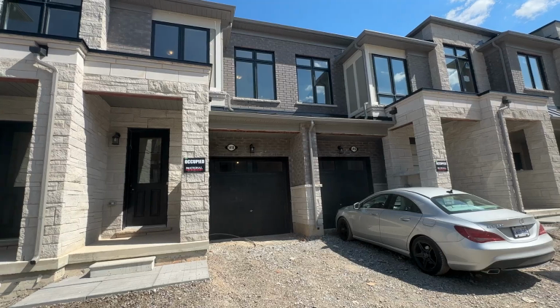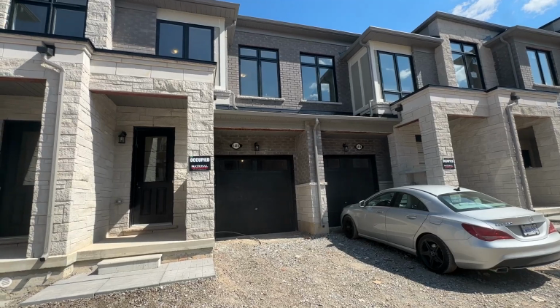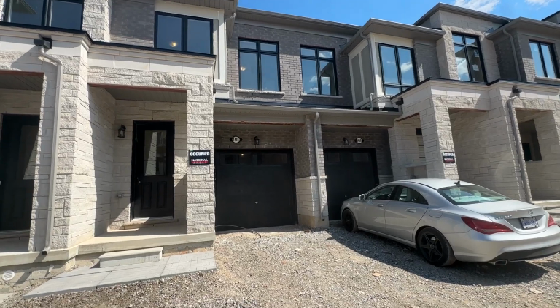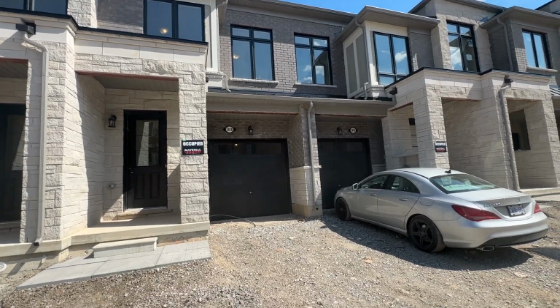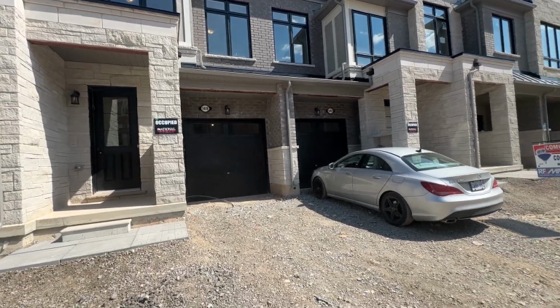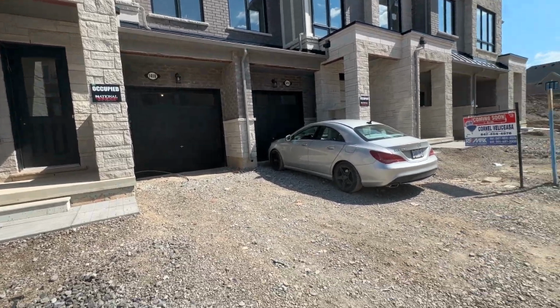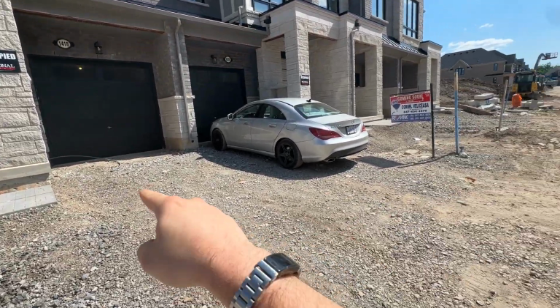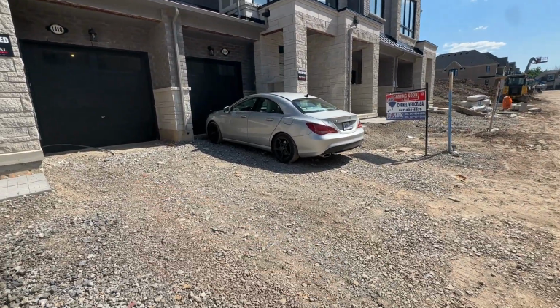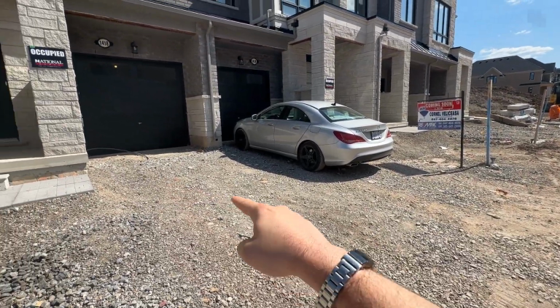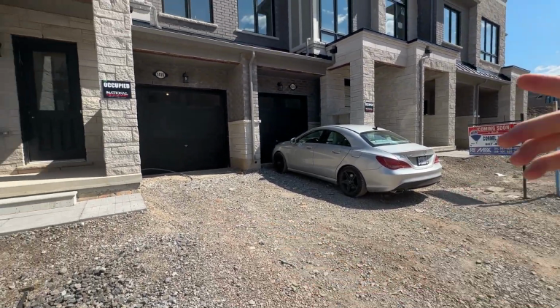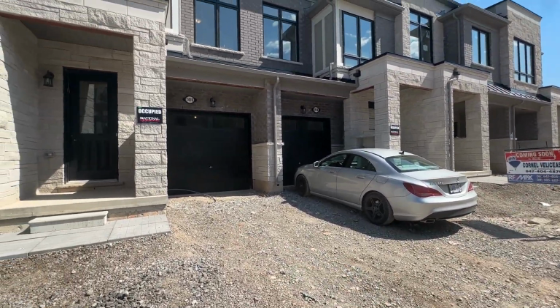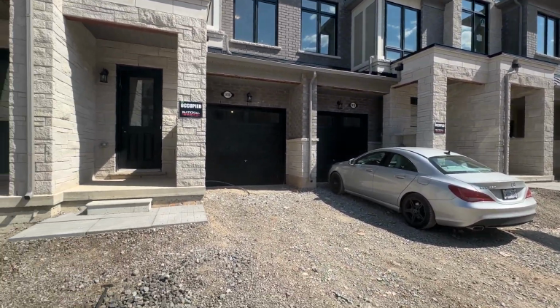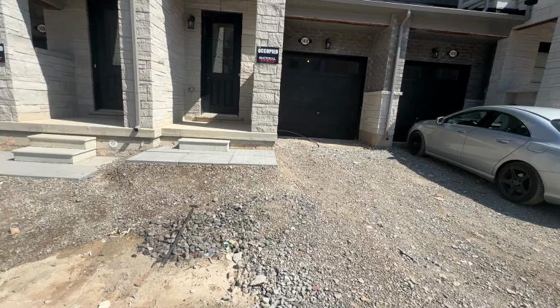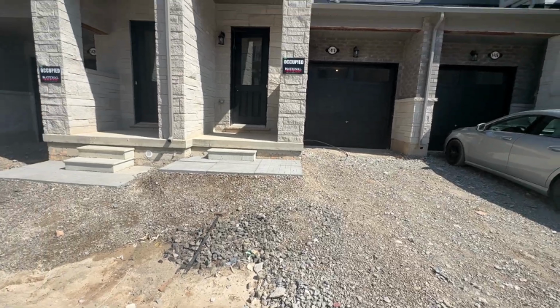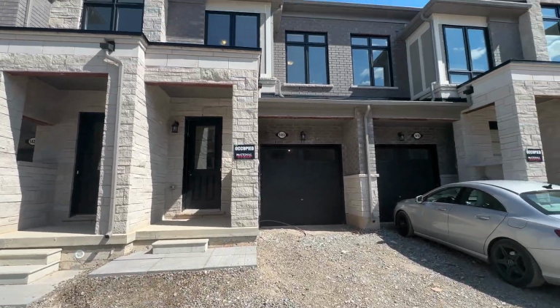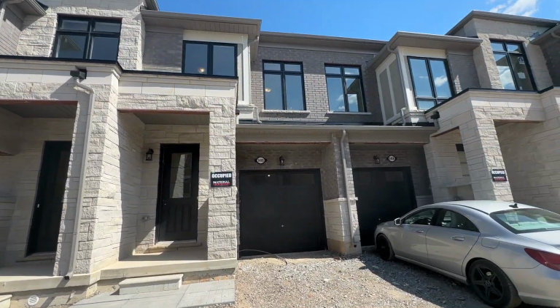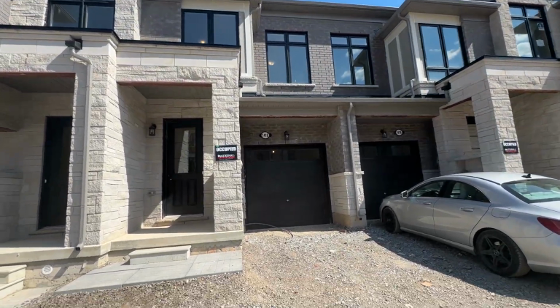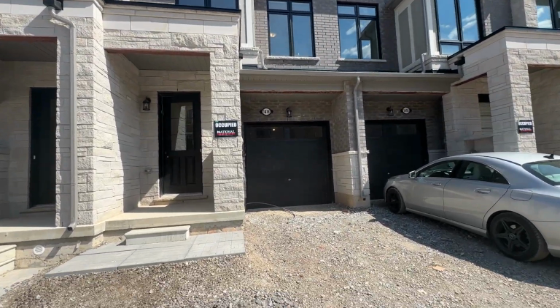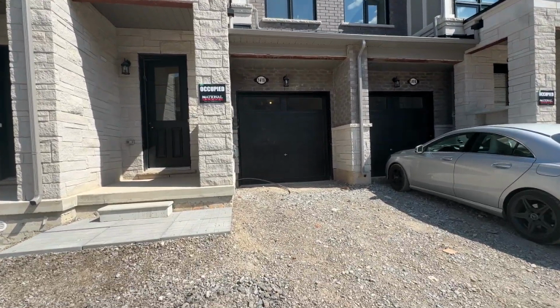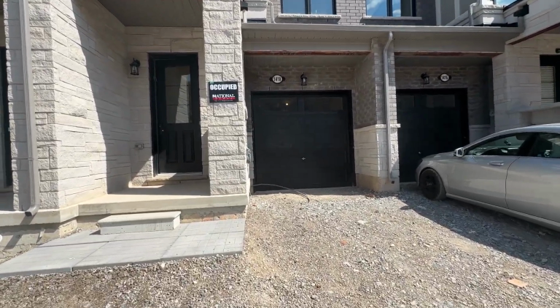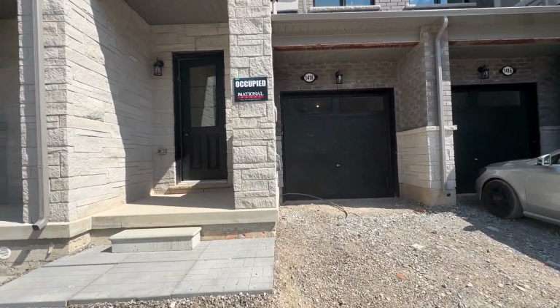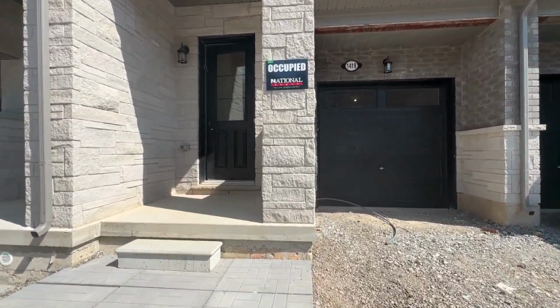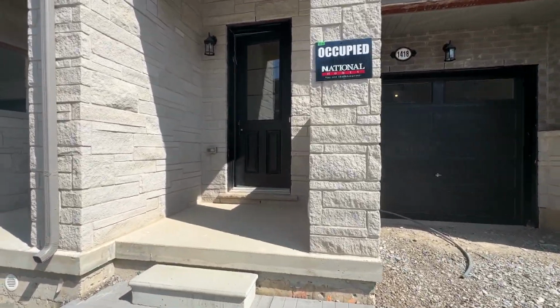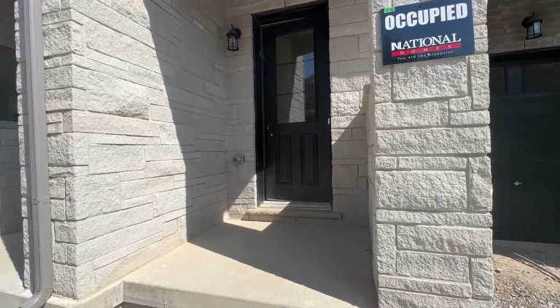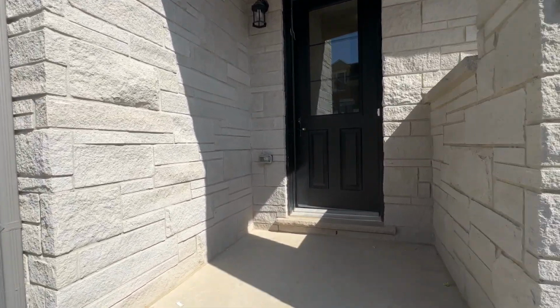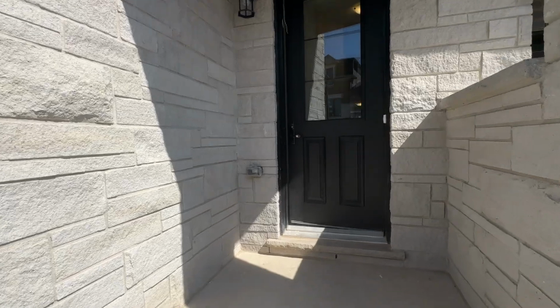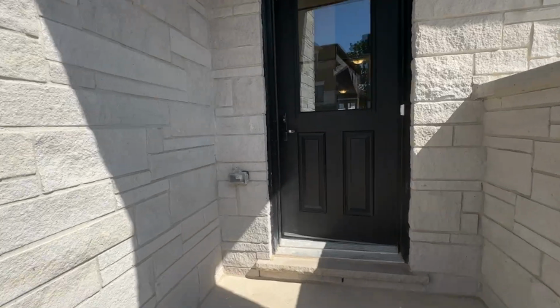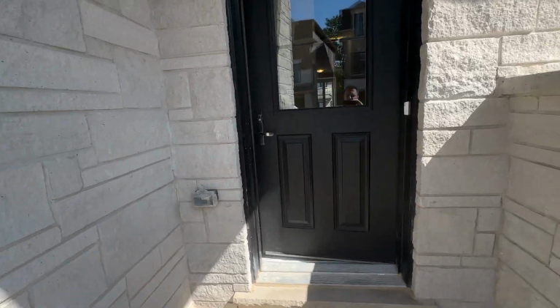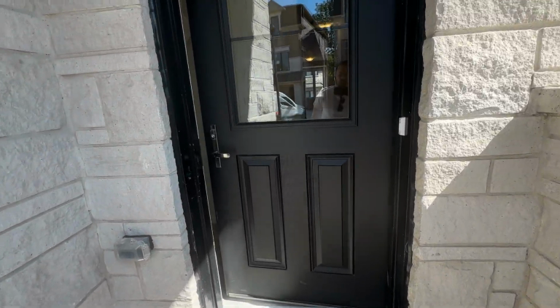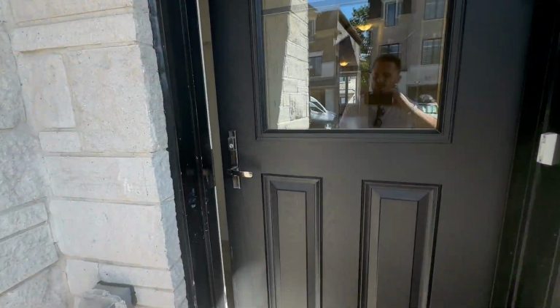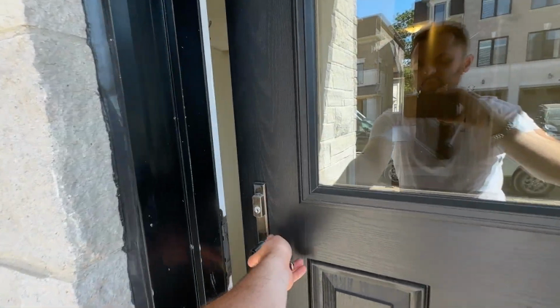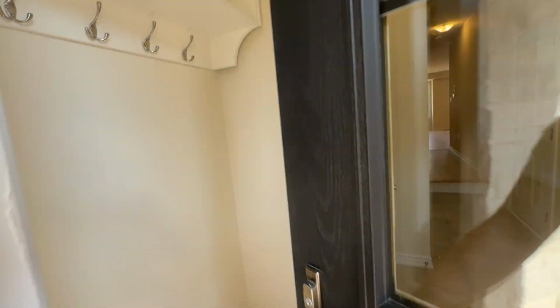Welcome to 1418 National Common. We've got a single driveway here which will be paved and finished up soon, as well as front grass put in. The house is move-in ready and ready for occupation right now.